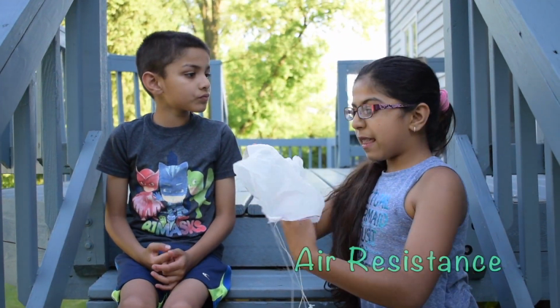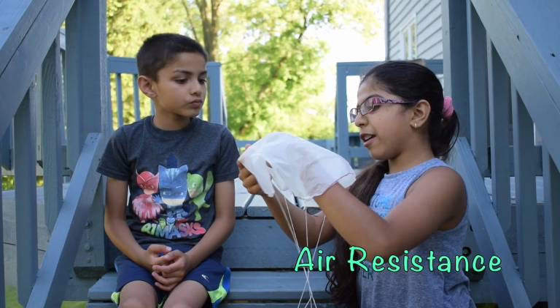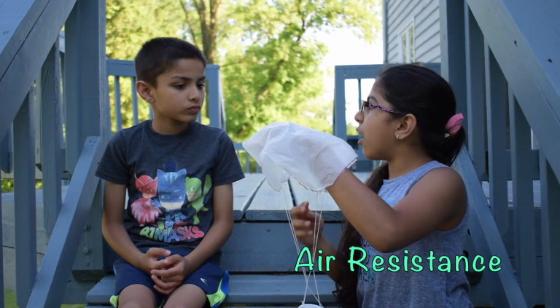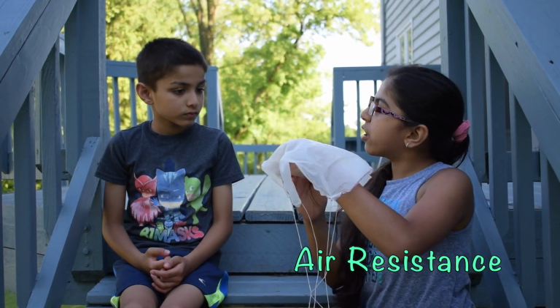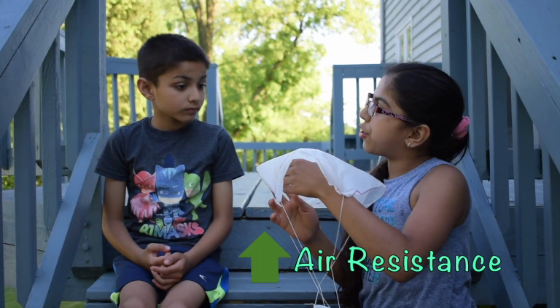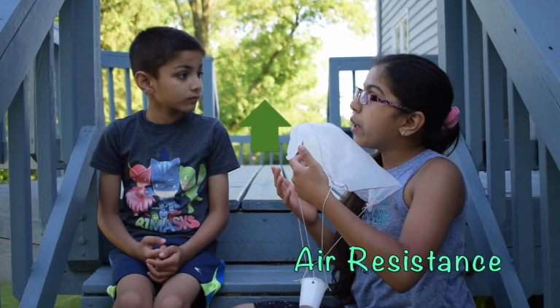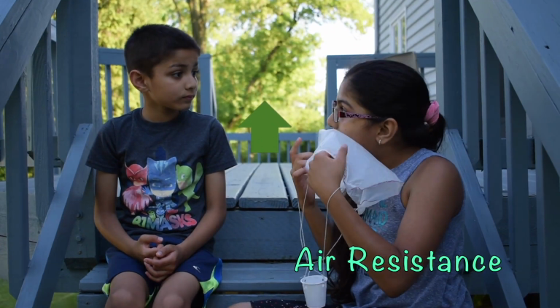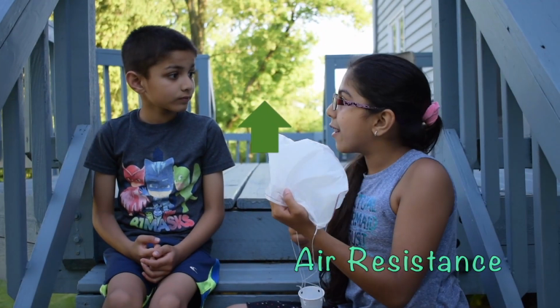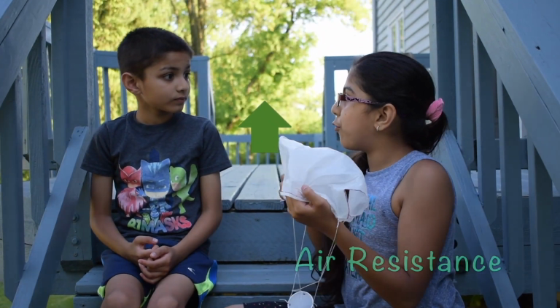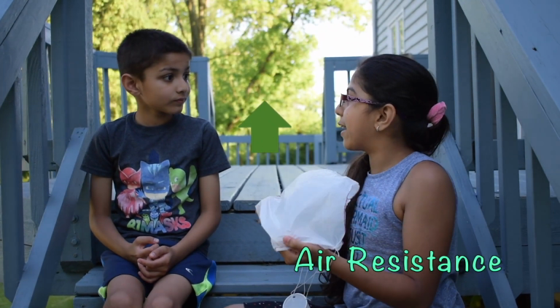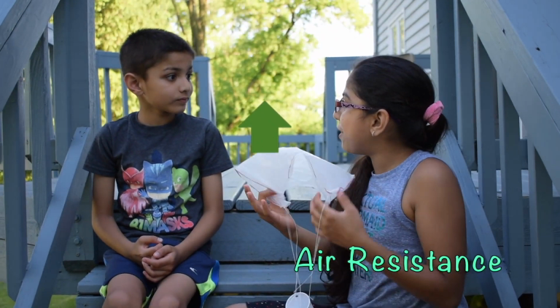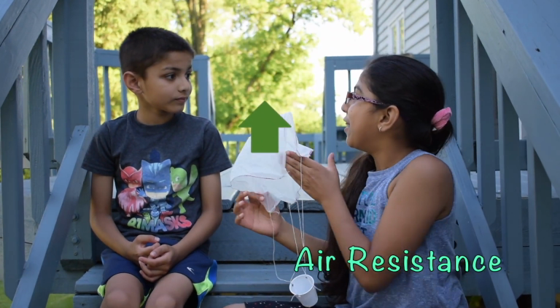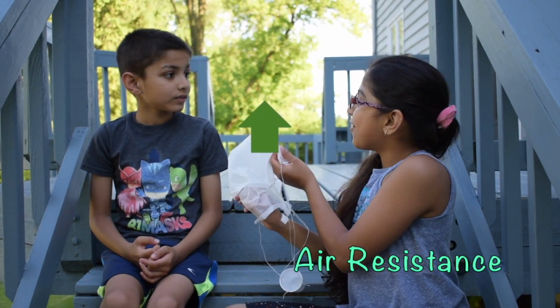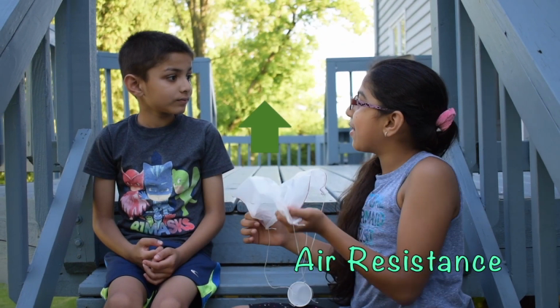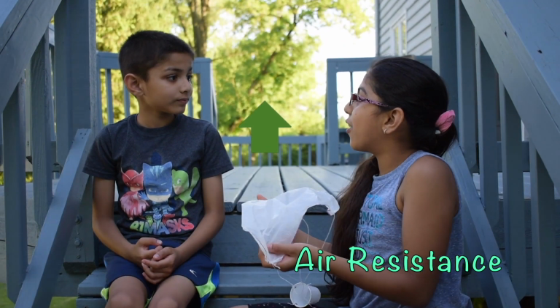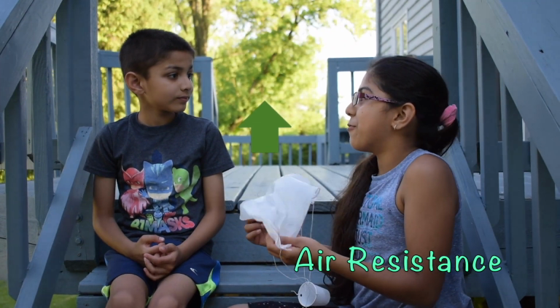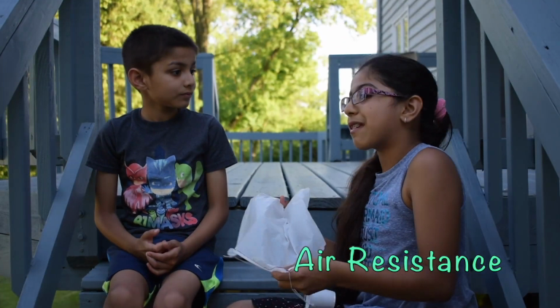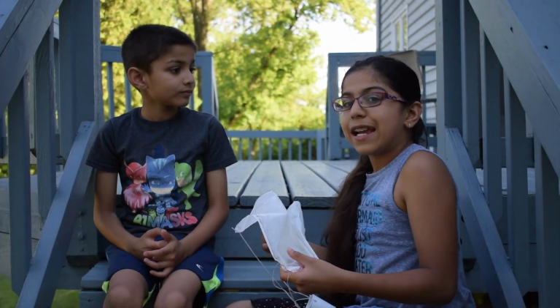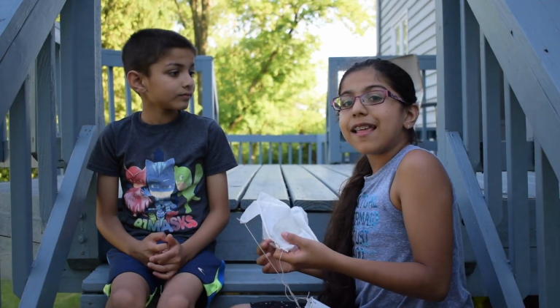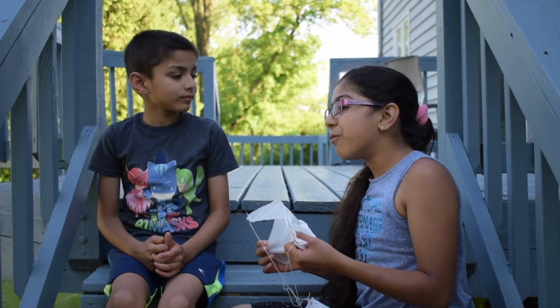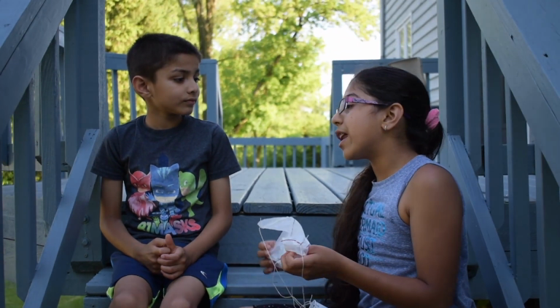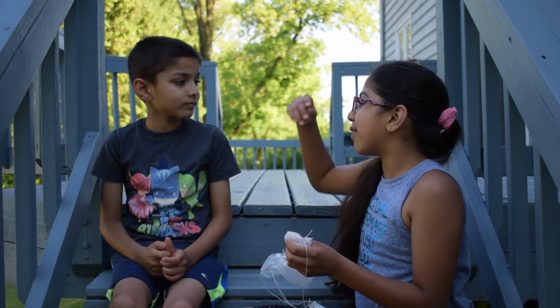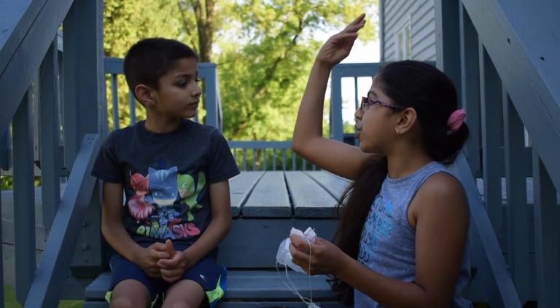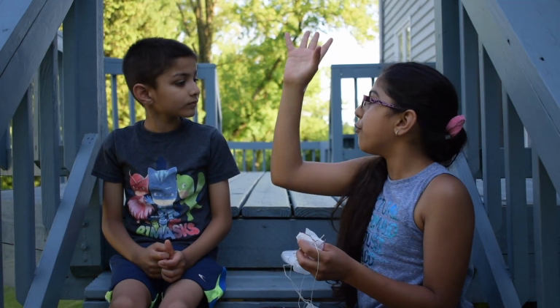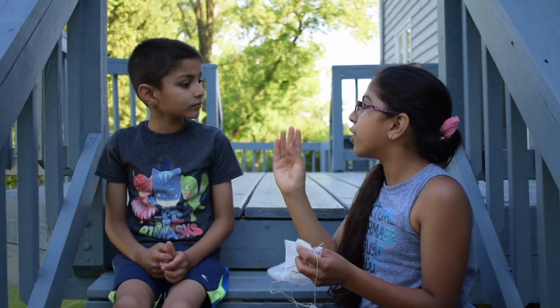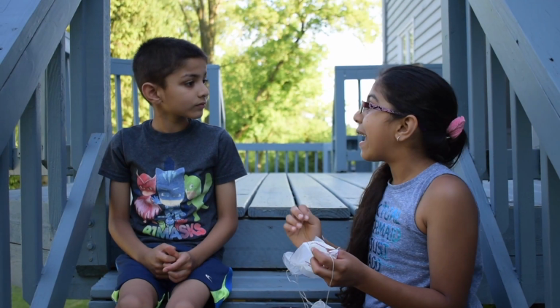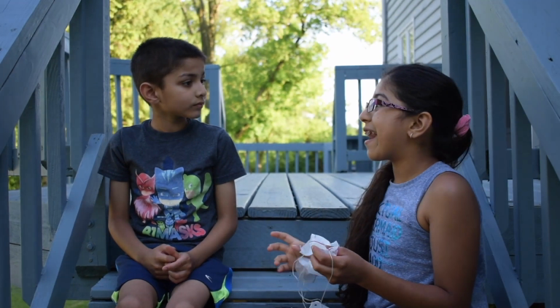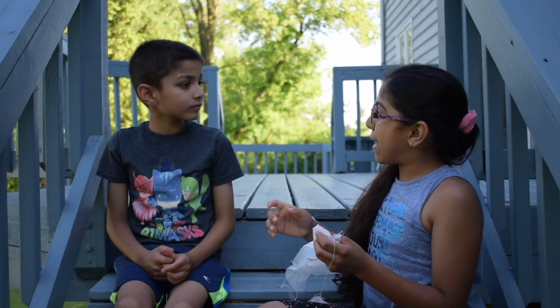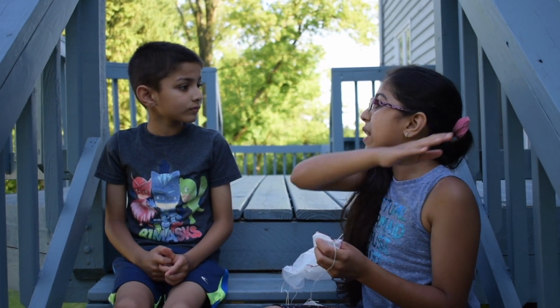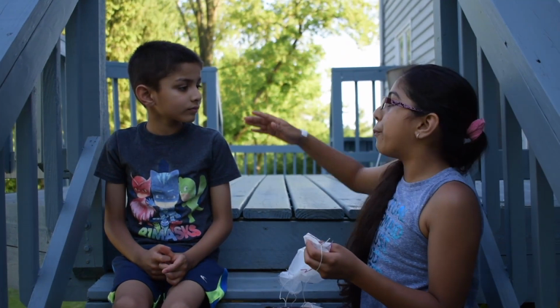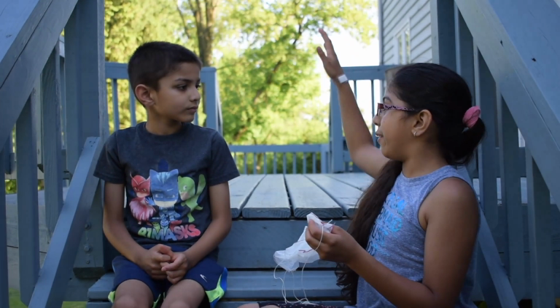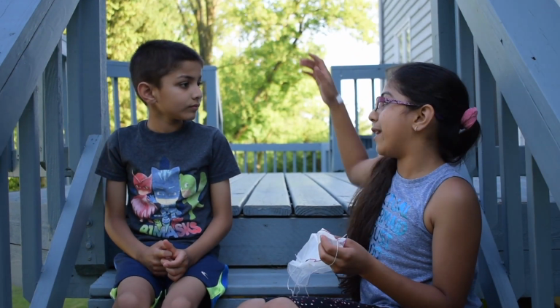The air gets caught under the parachute, which applies an upward force against the parachute. This force is called air resistance. It is the same force that makes leaves gently fall to the ground and paper to be swept up in the wind.